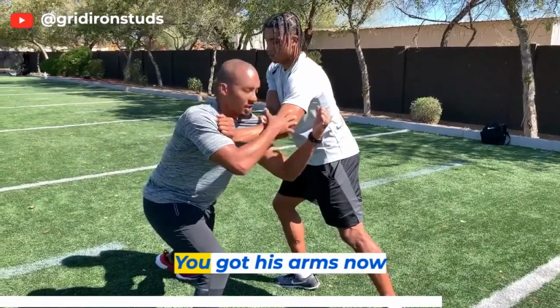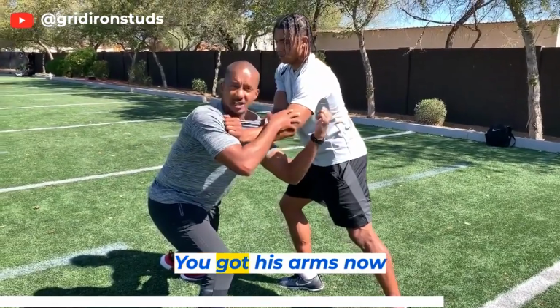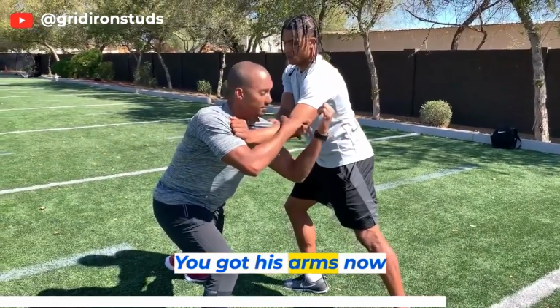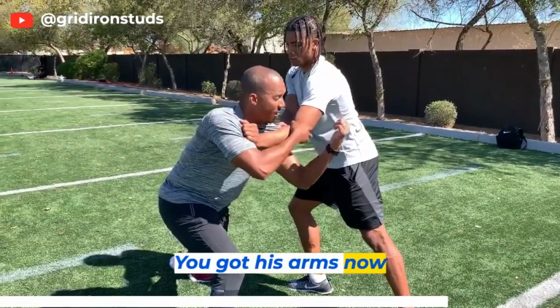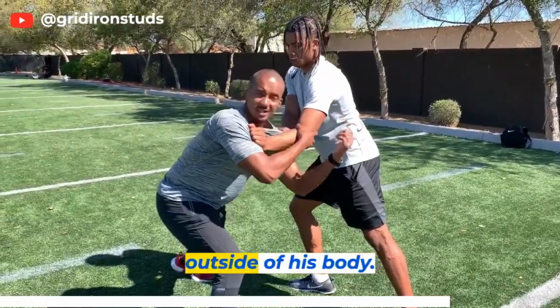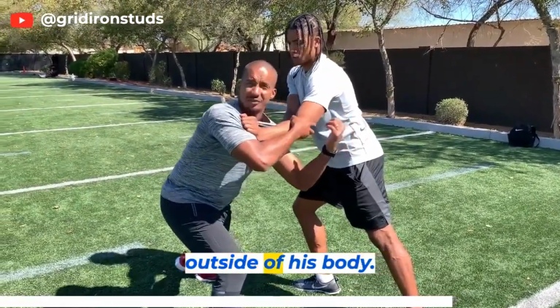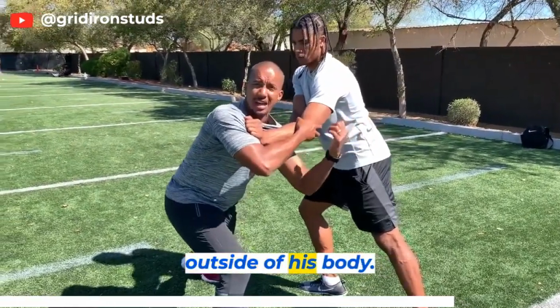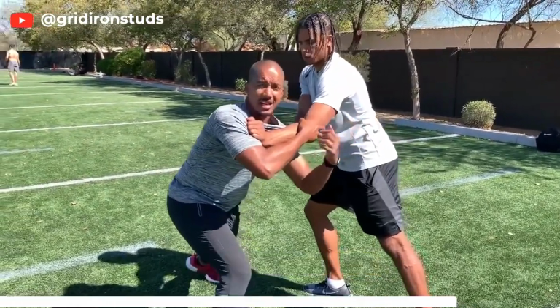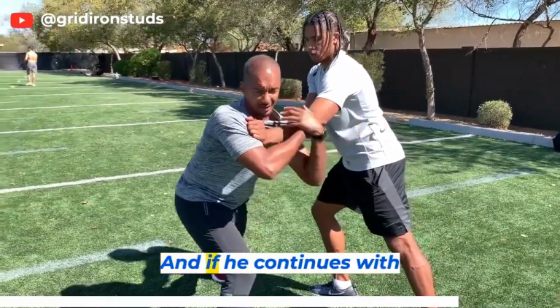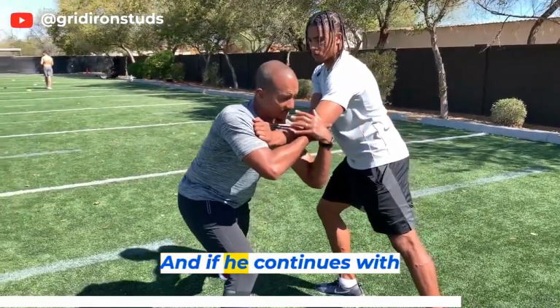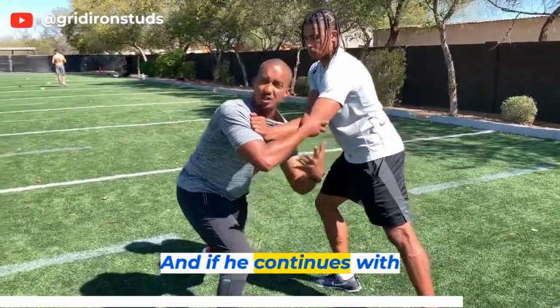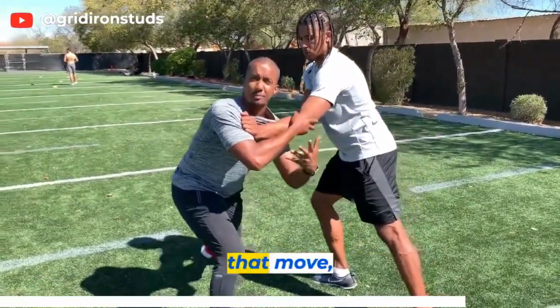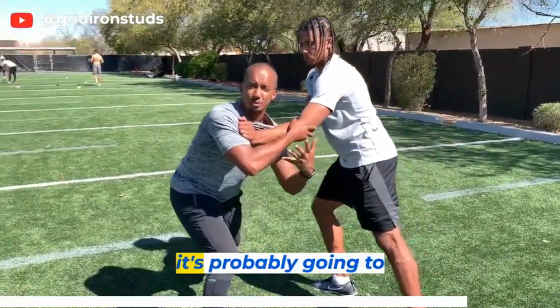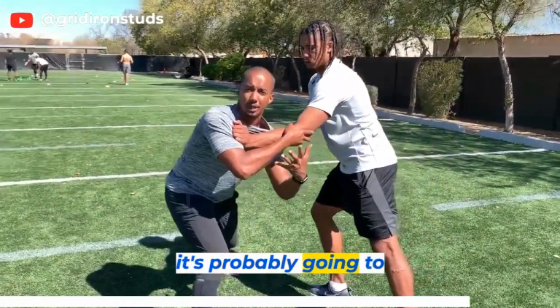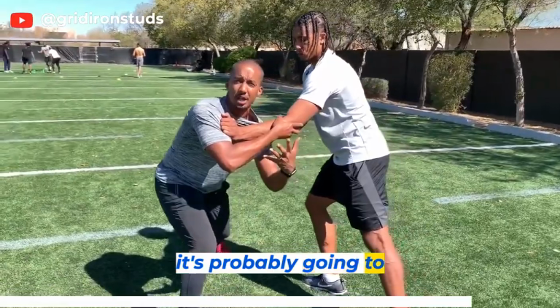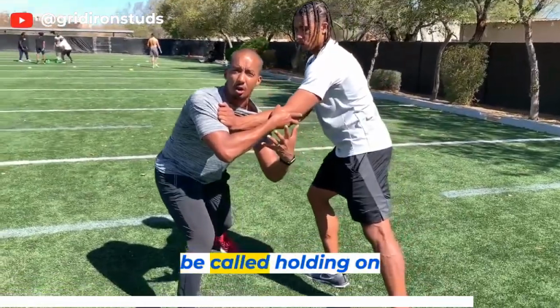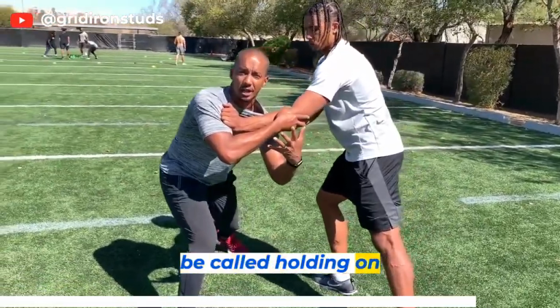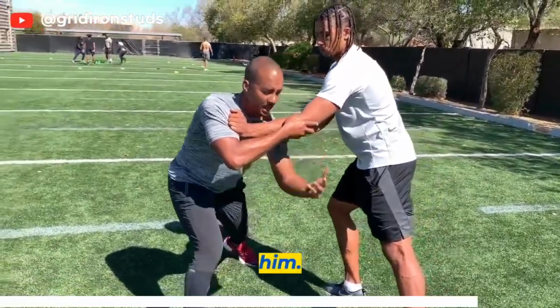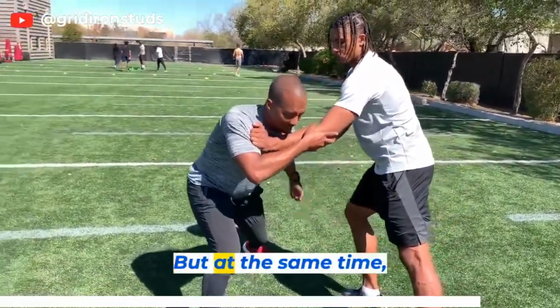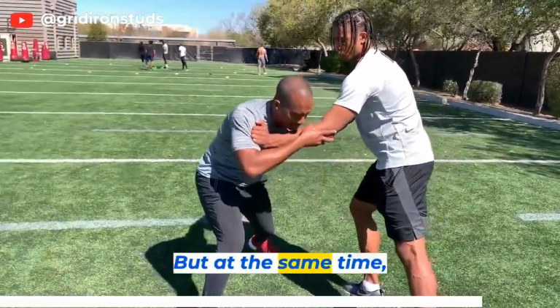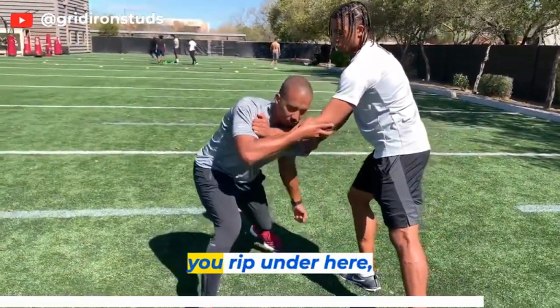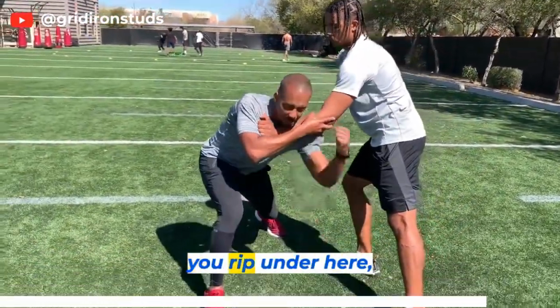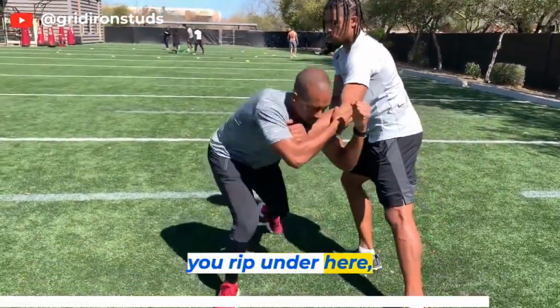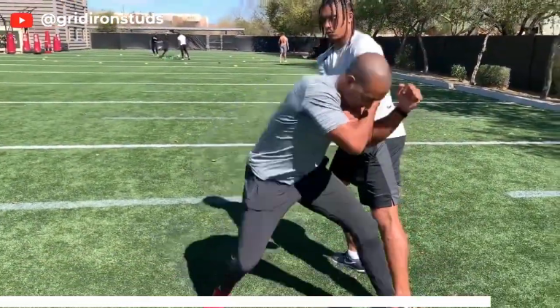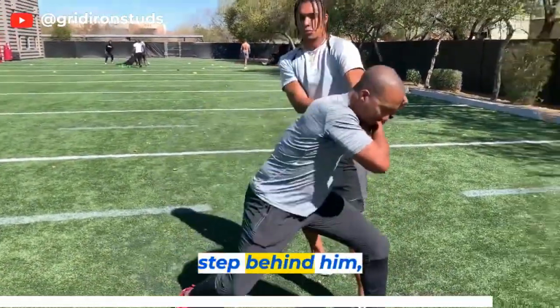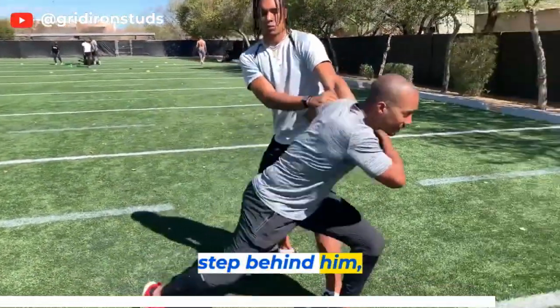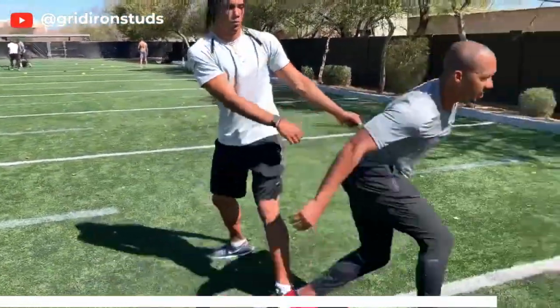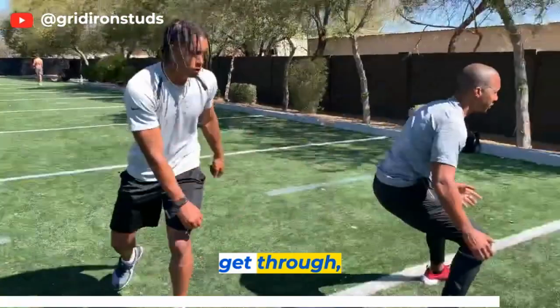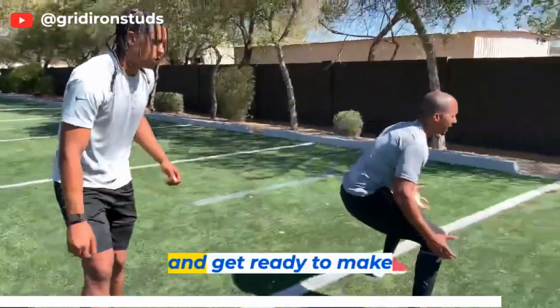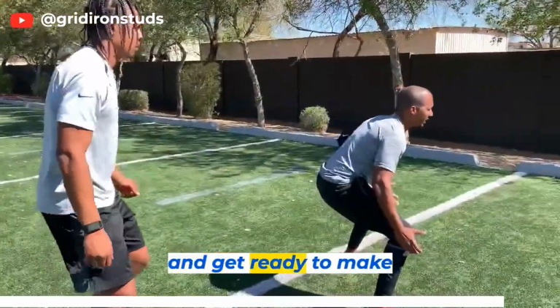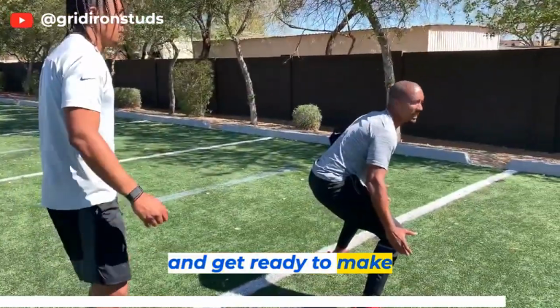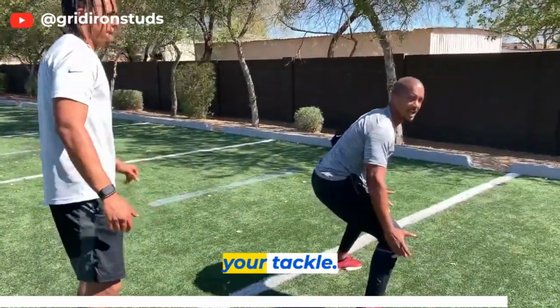You've got his arms now outside of his body, and if he continues with that move, it's probably going to be called holding on him. But at the same time, you rip under here, step behind him, get through, and get ready to make your tackle.